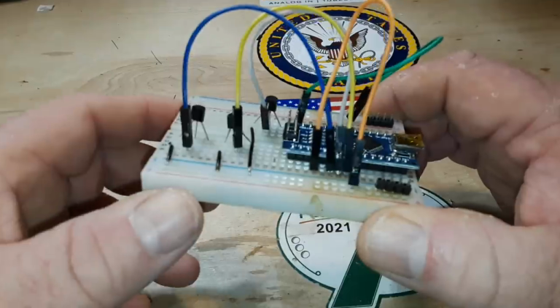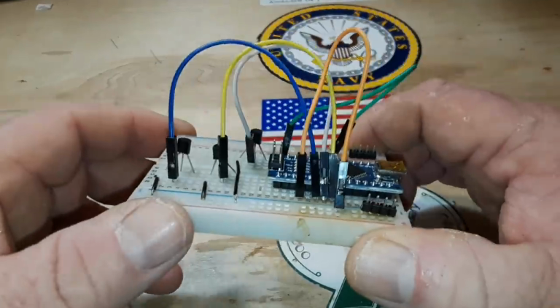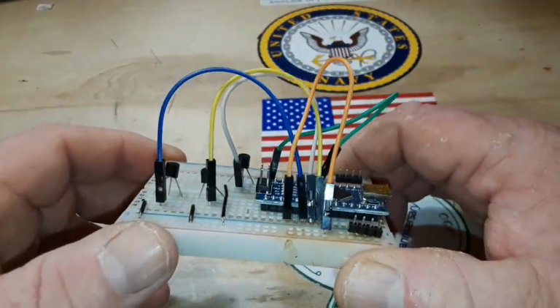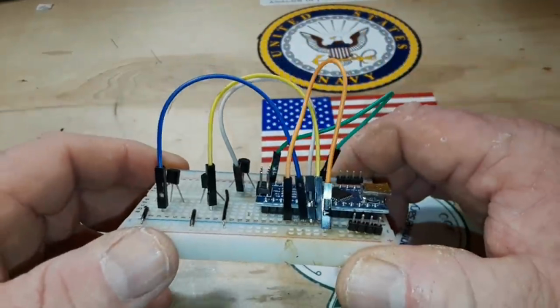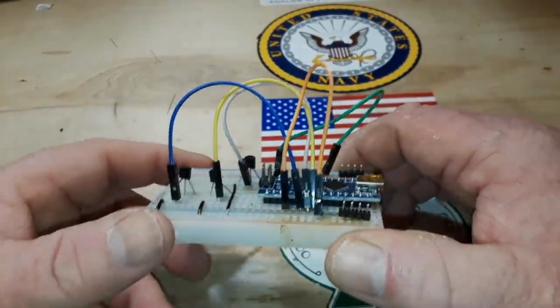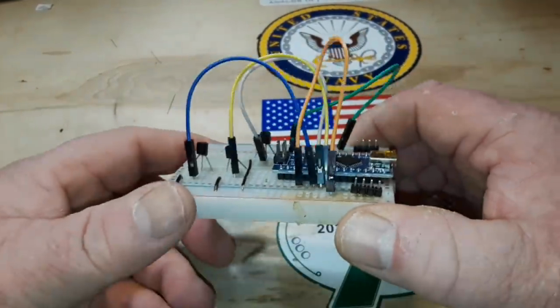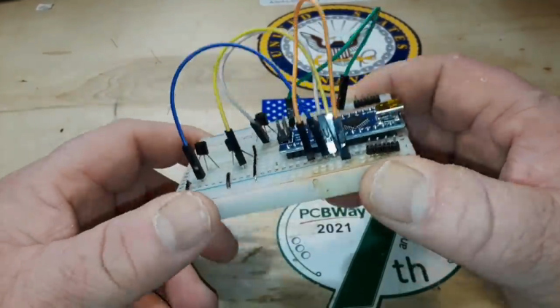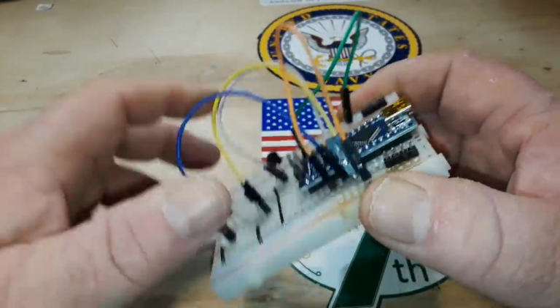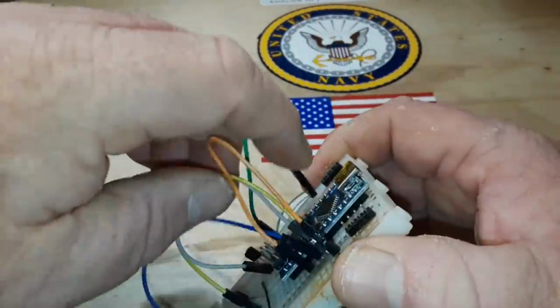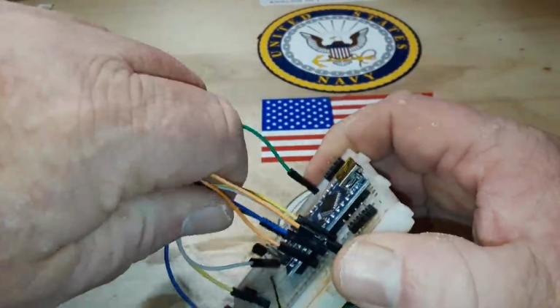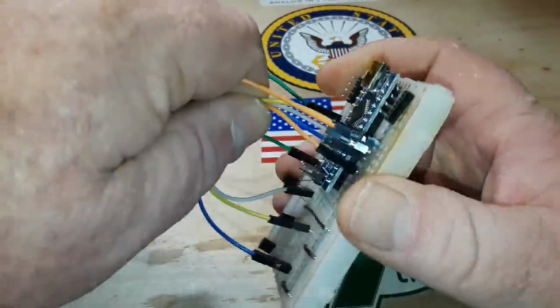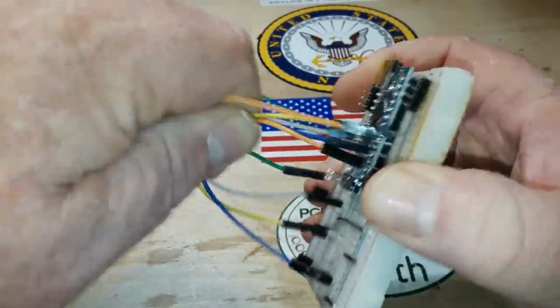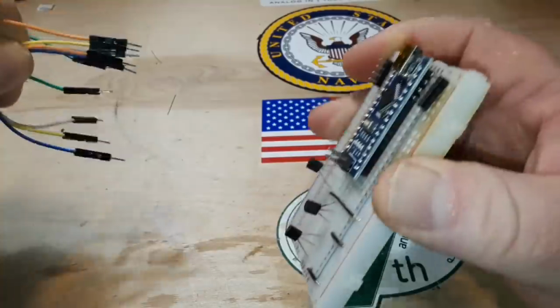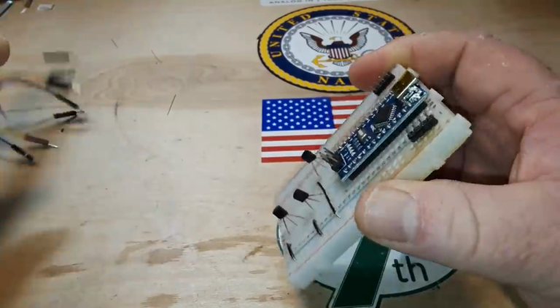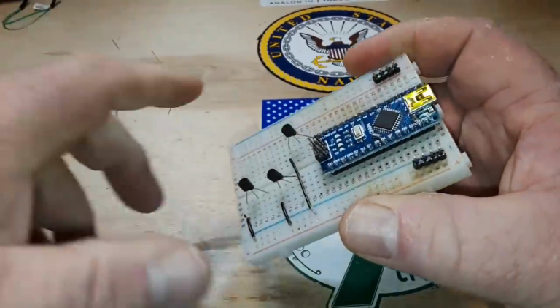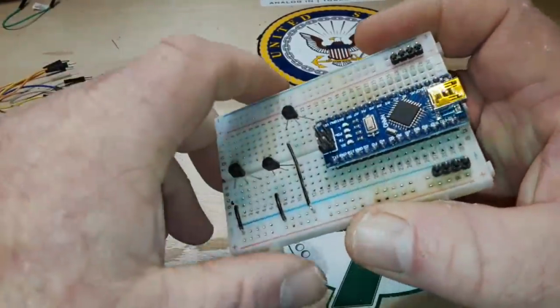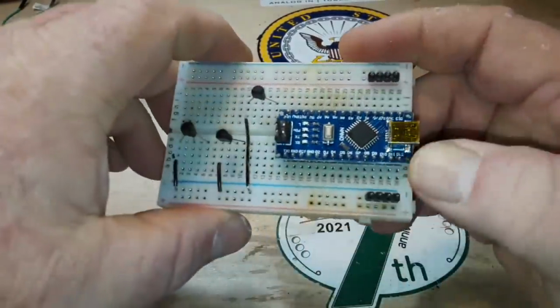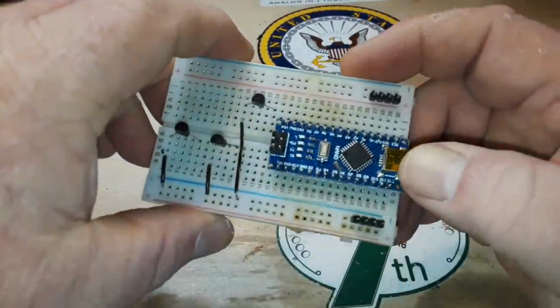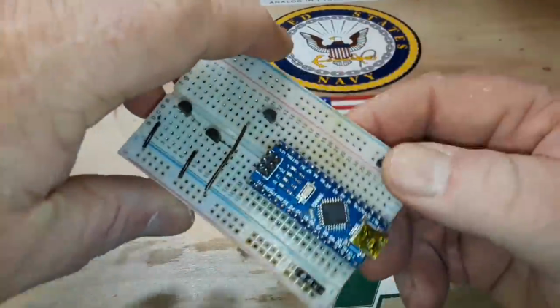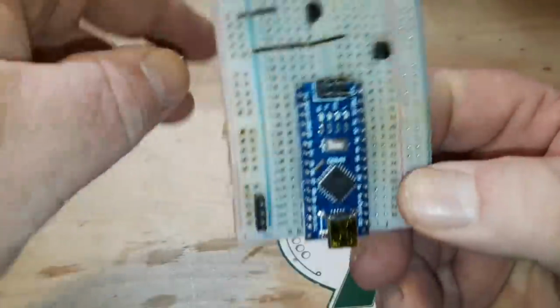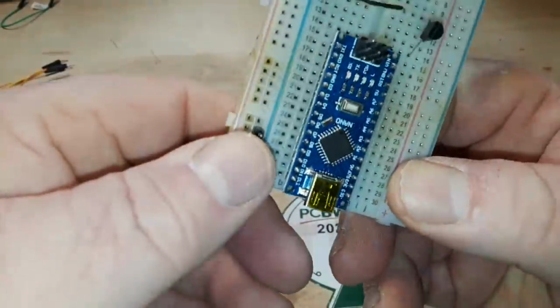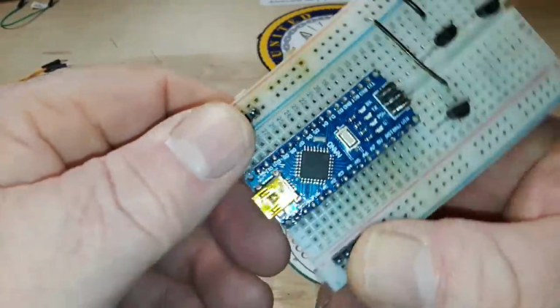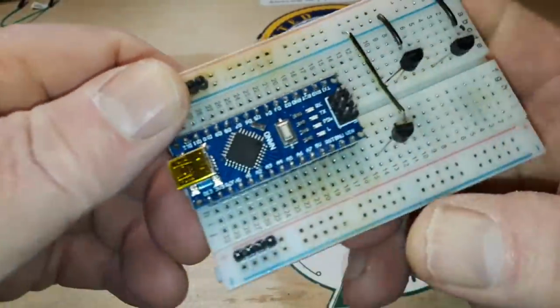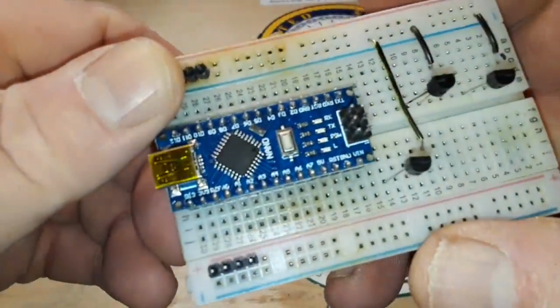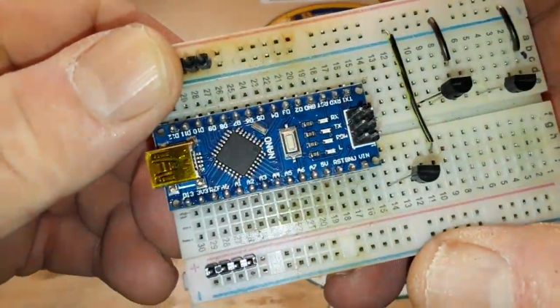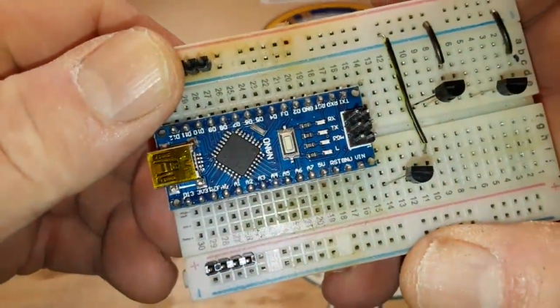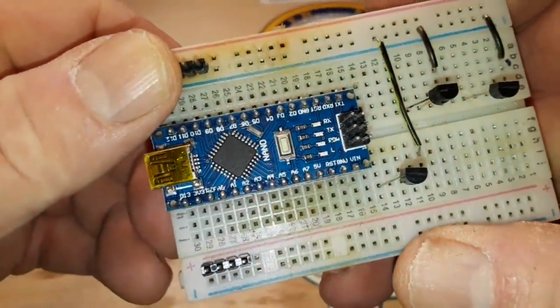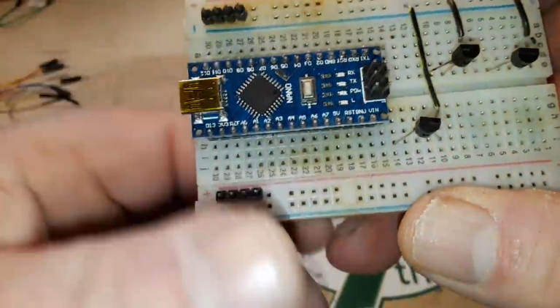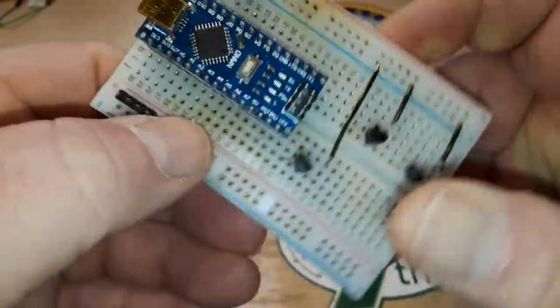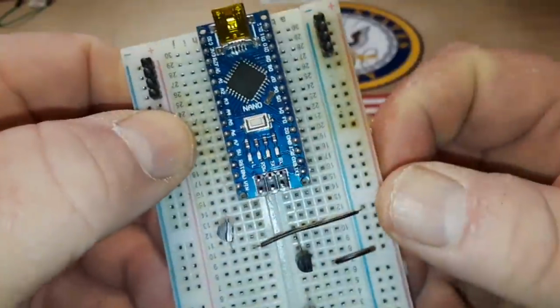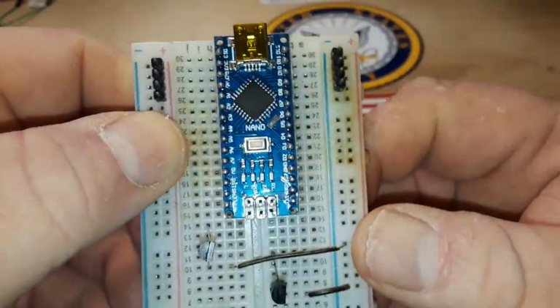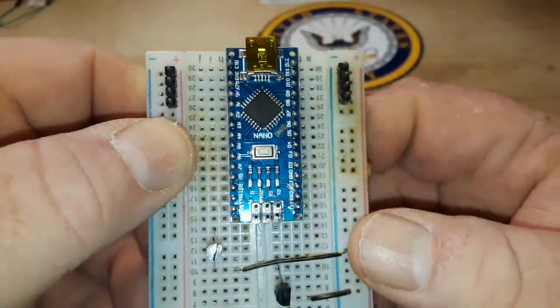Hey, what's happening guys? Today, I want to talk about this guy right here — the Arduino Nano.